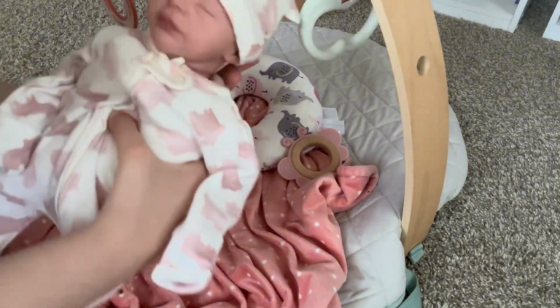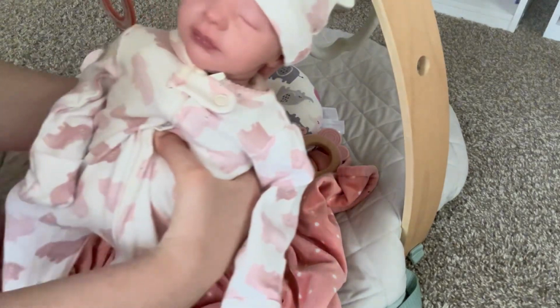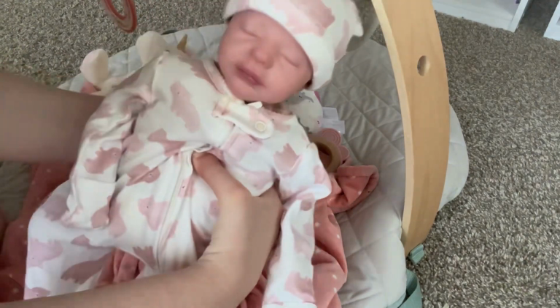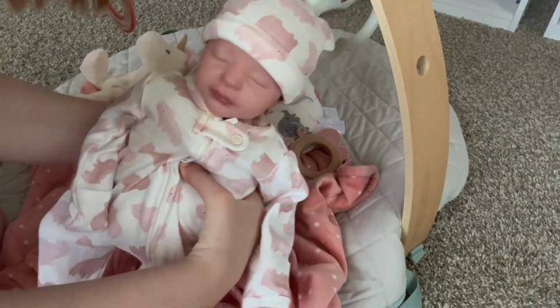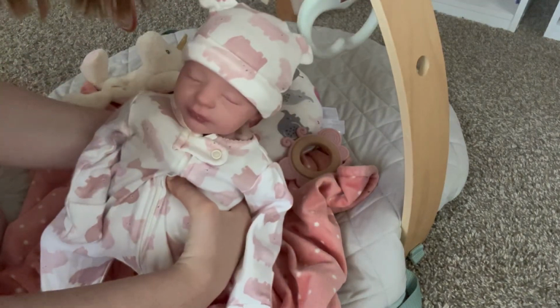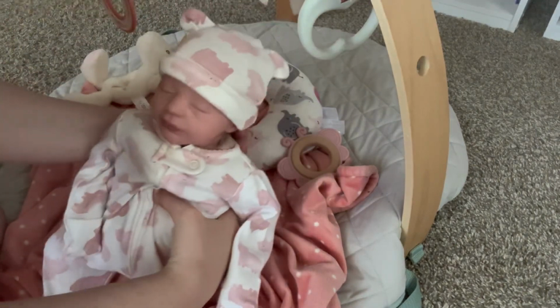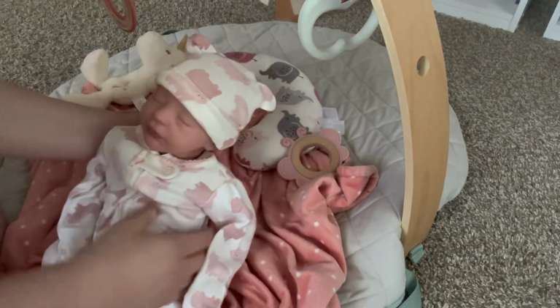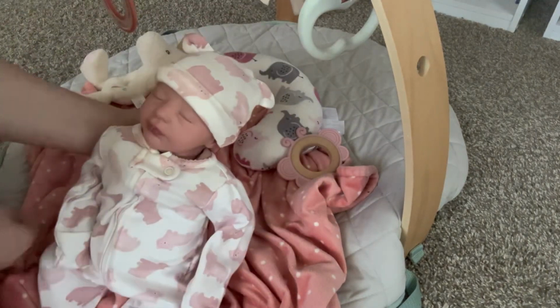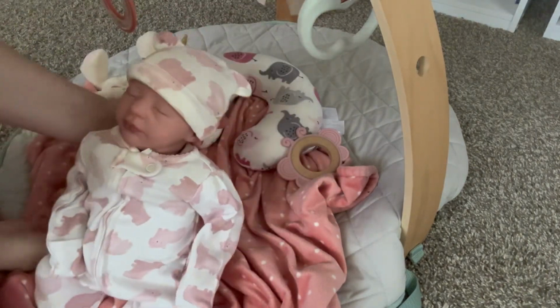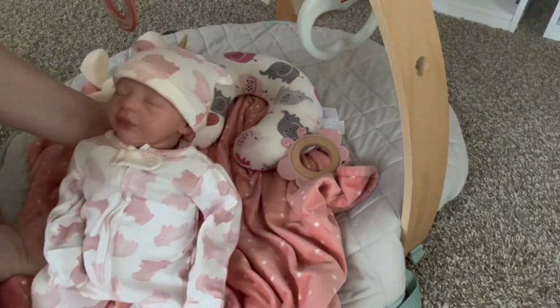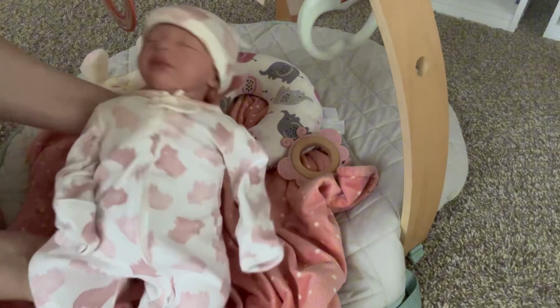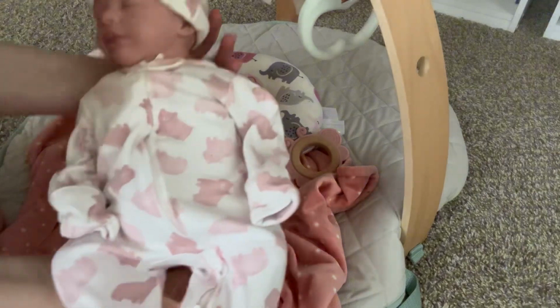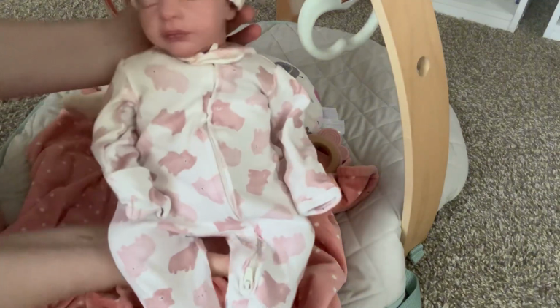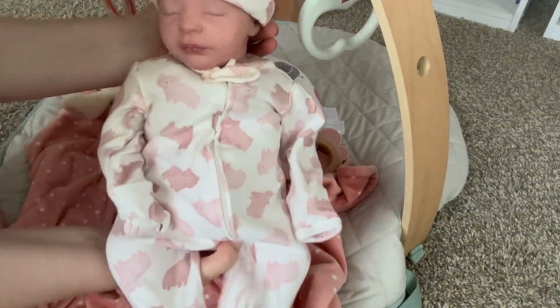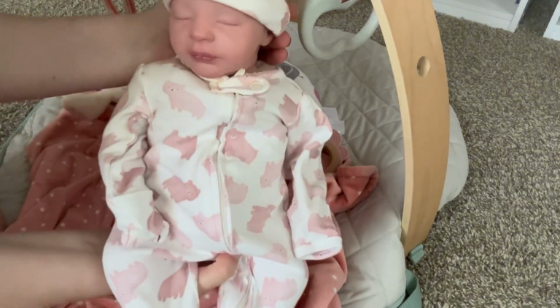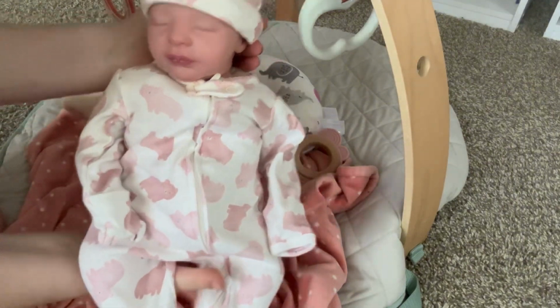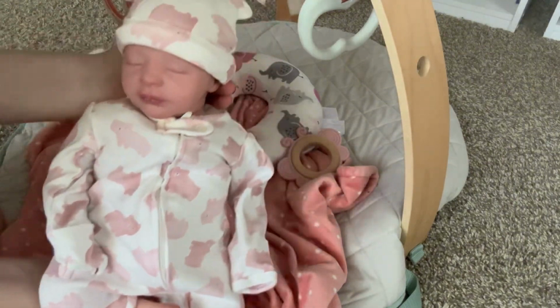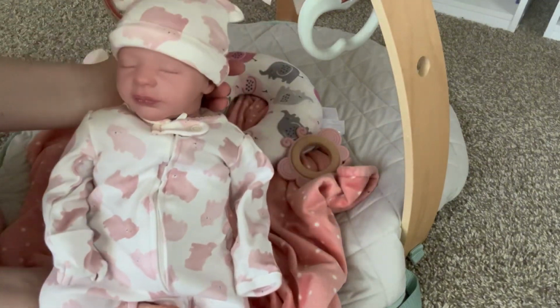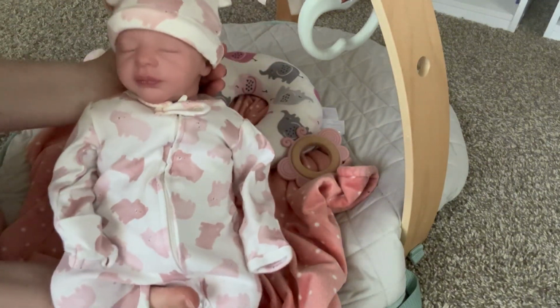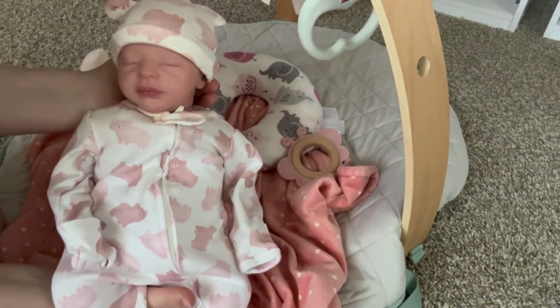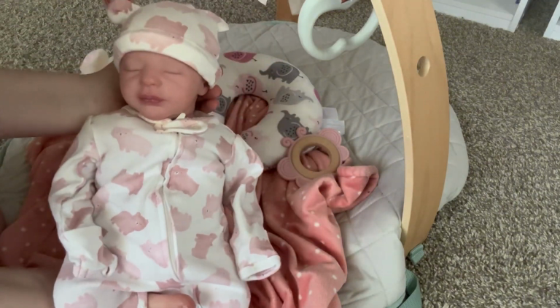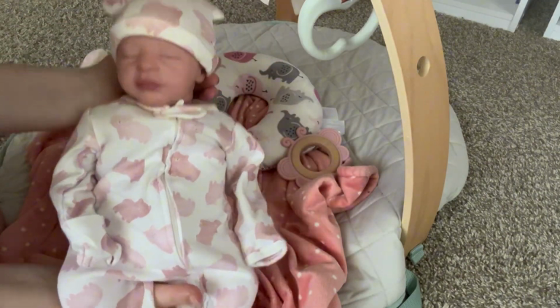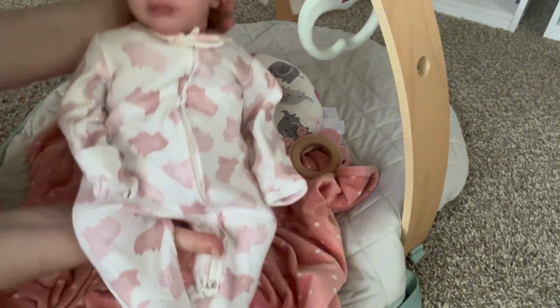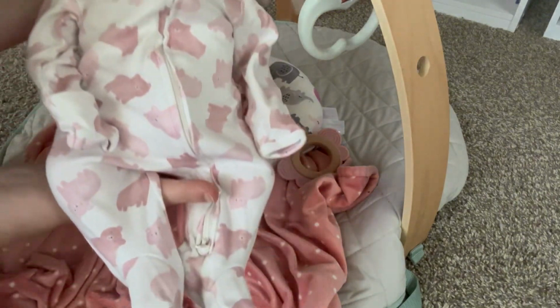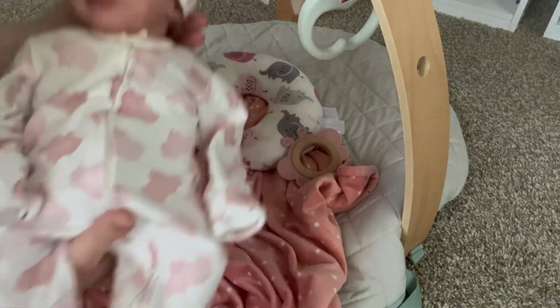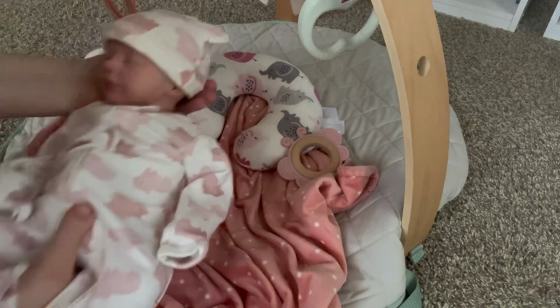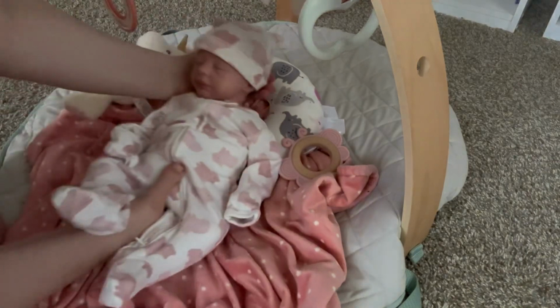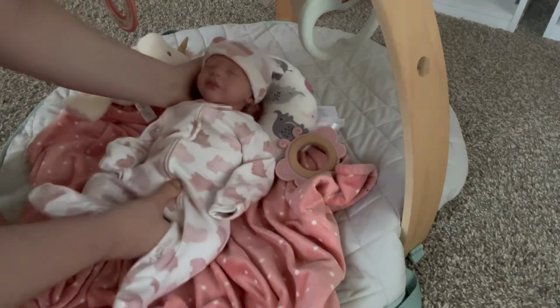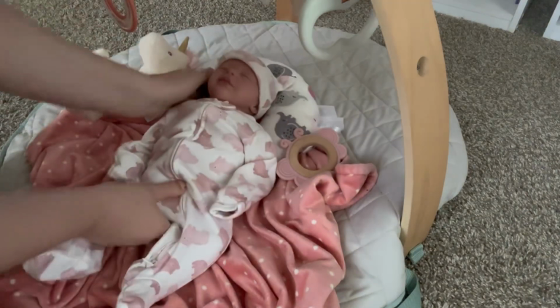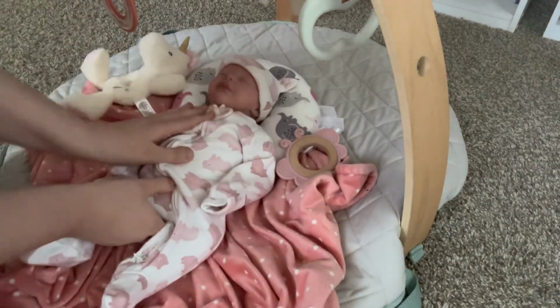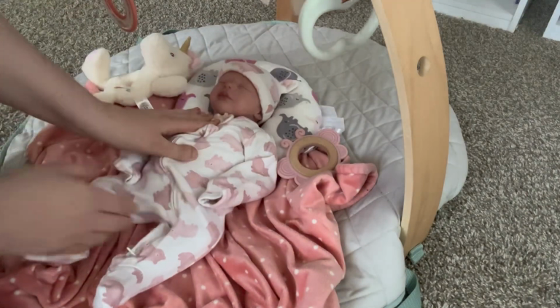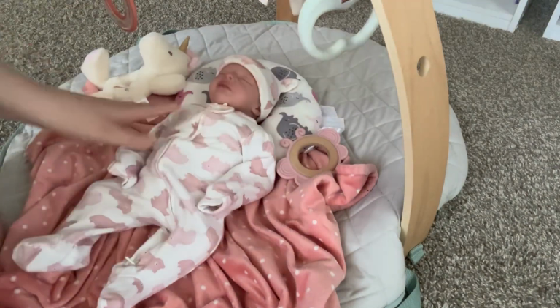So here is baby Evelyn. Oh my gosh, and the little bear outfit. How cute is she?